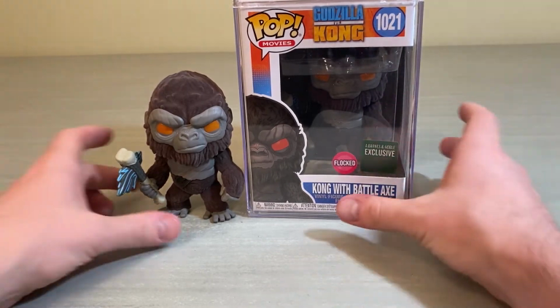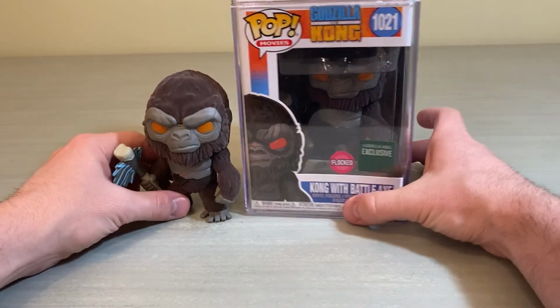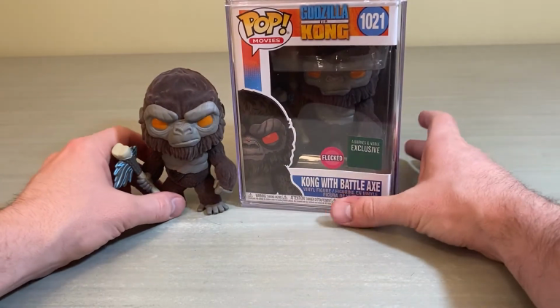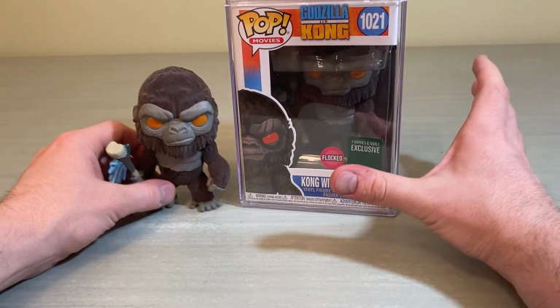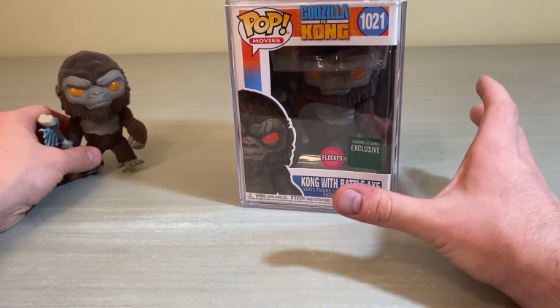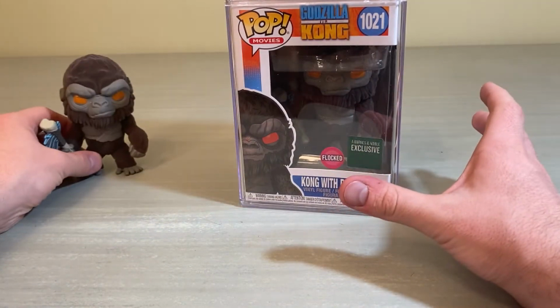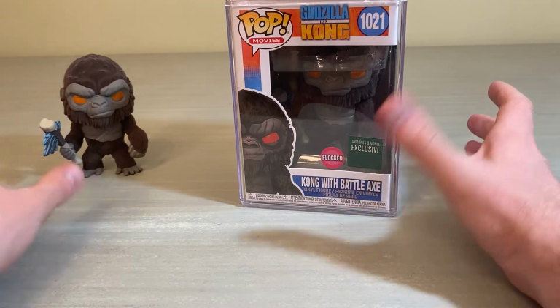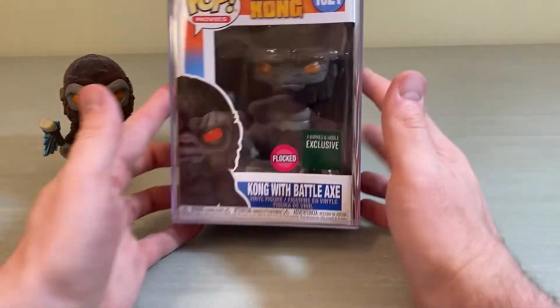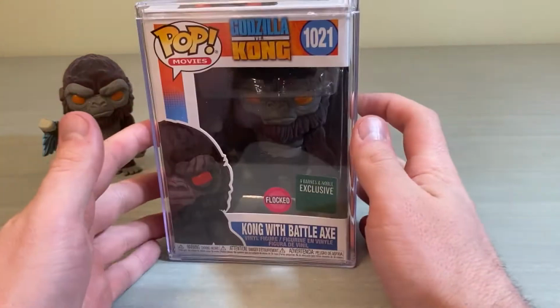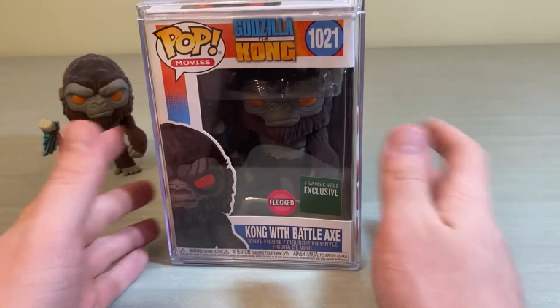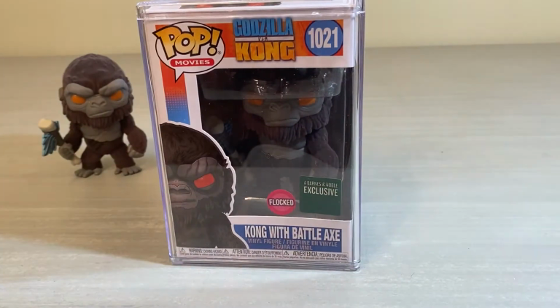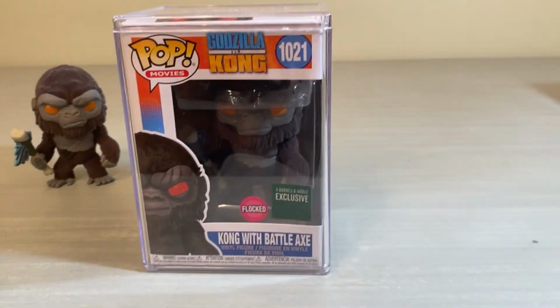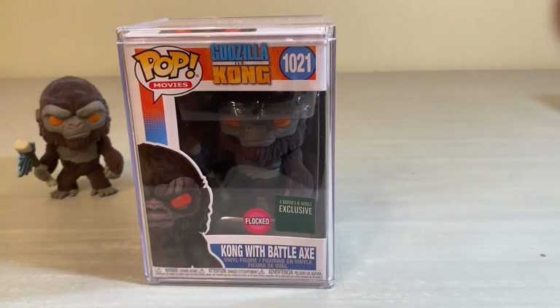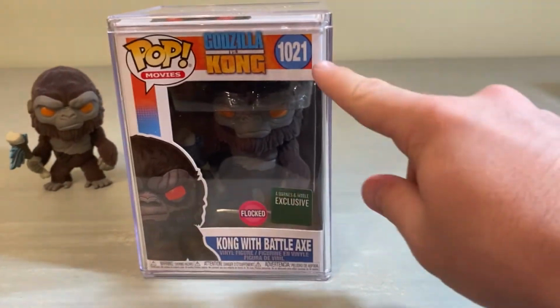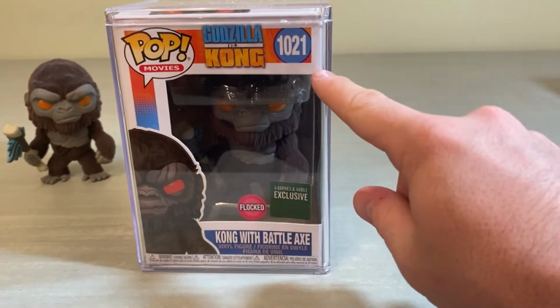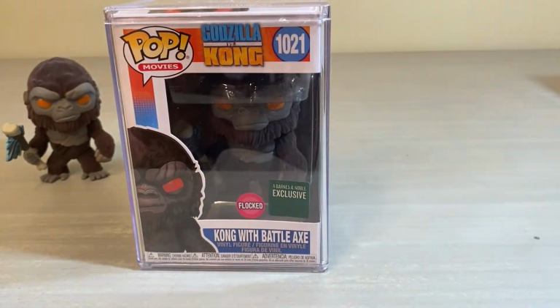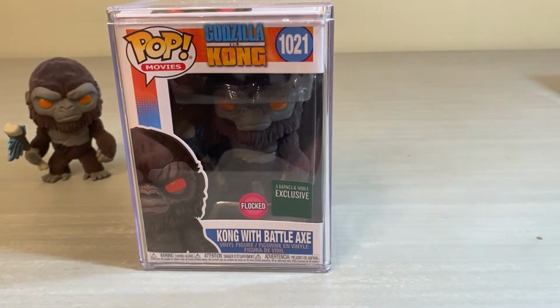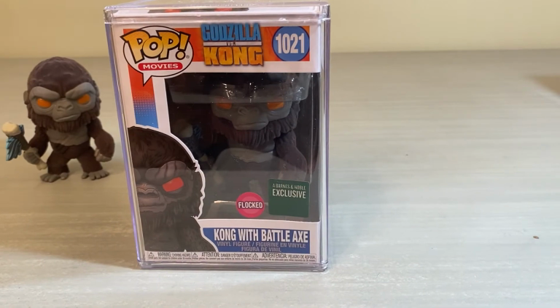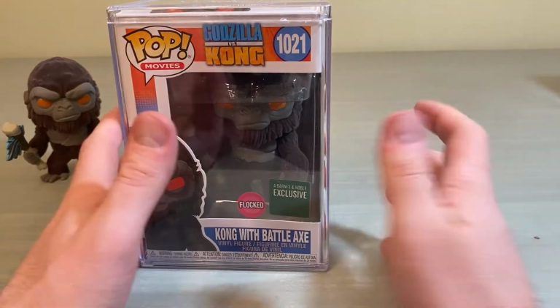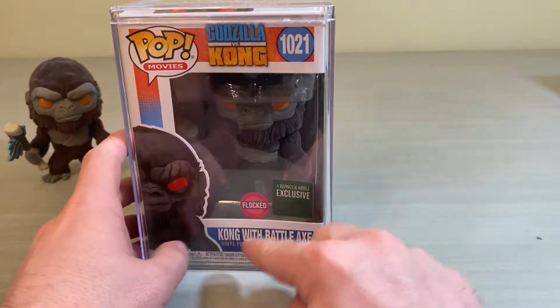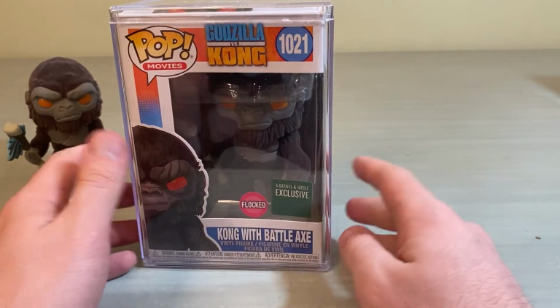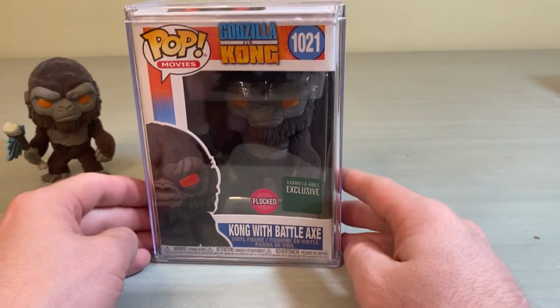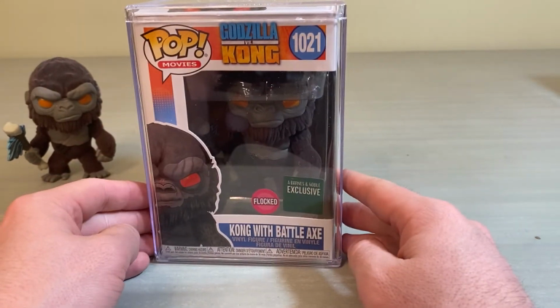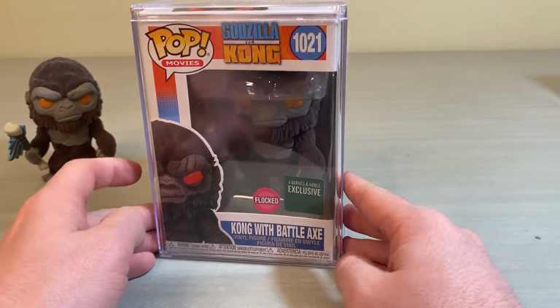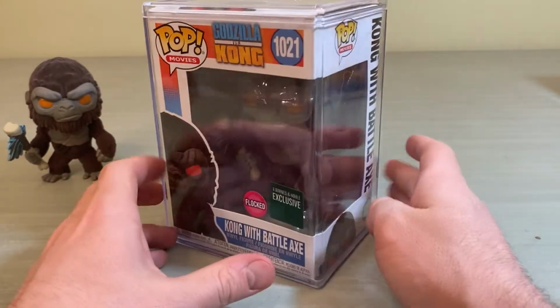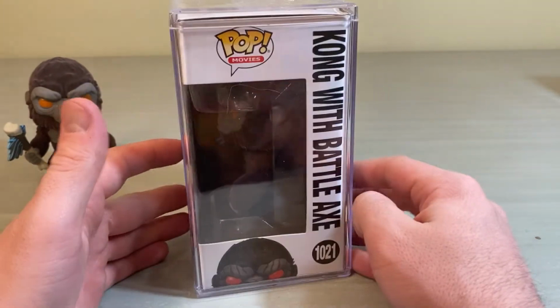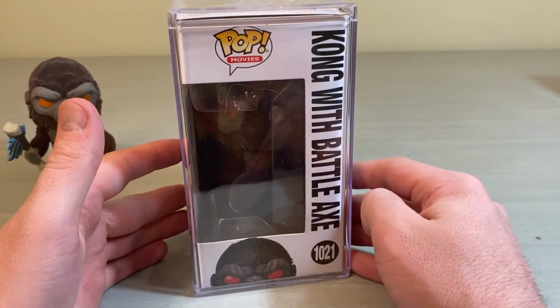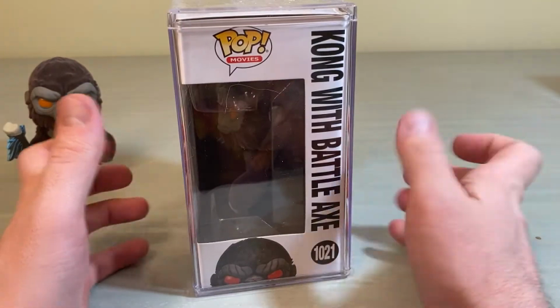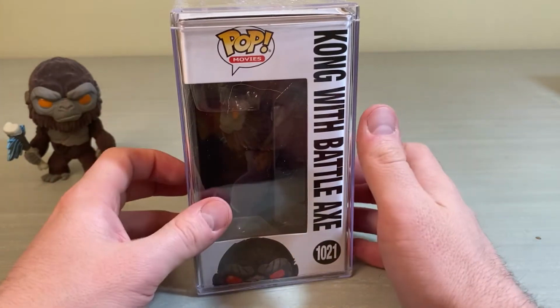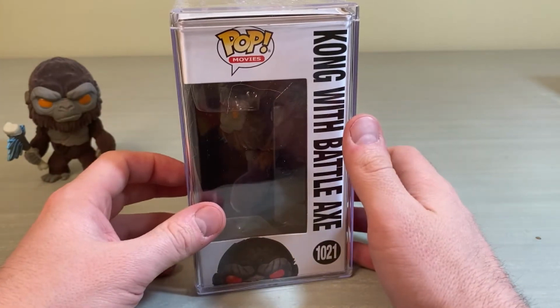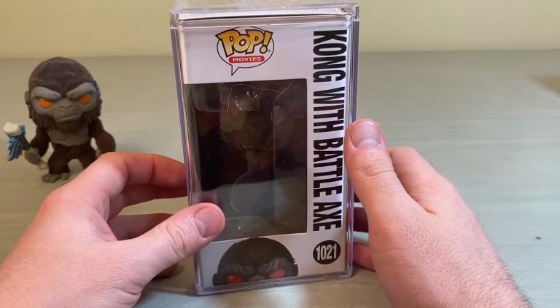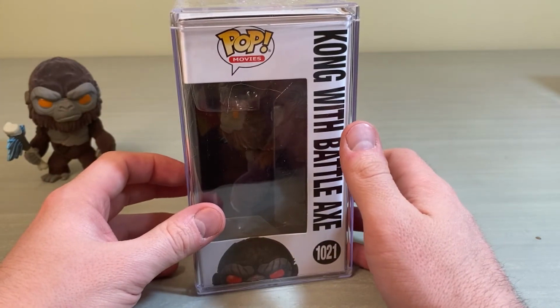We'll bust out the box real quick — pretty basic. It's got the same 1021 number as the standard Kong, so it's not an actual different release. I've already got it in one of the plastic Funko Pop stacks just to show you the size of this thing.